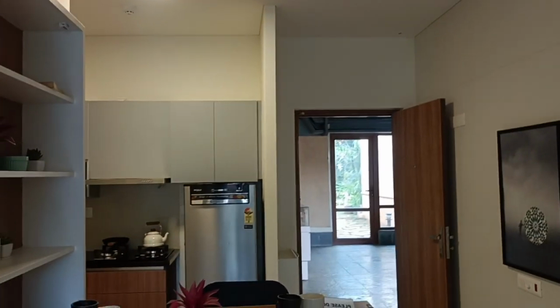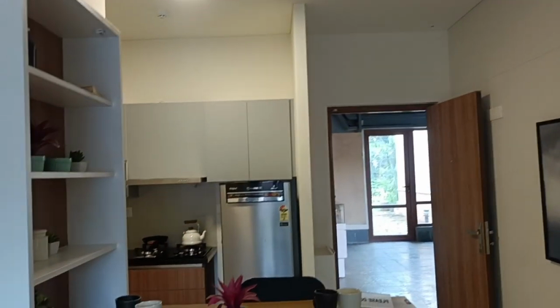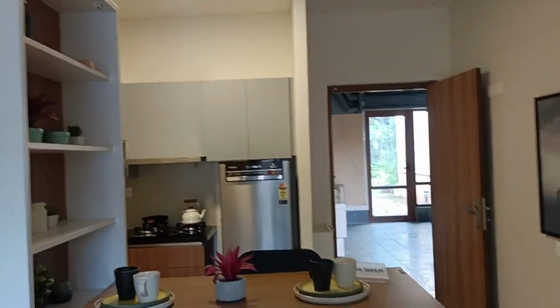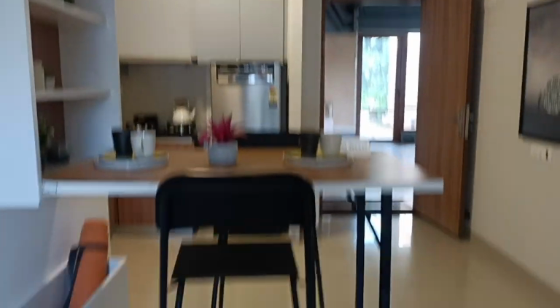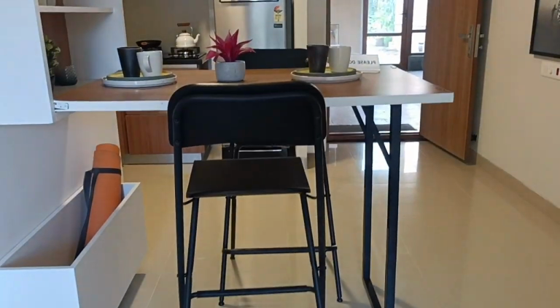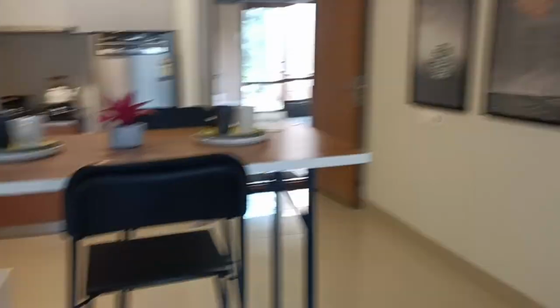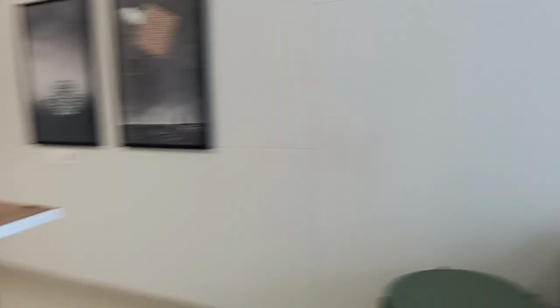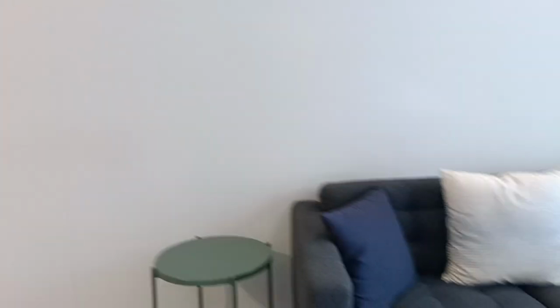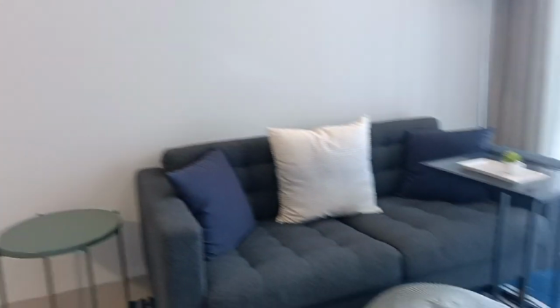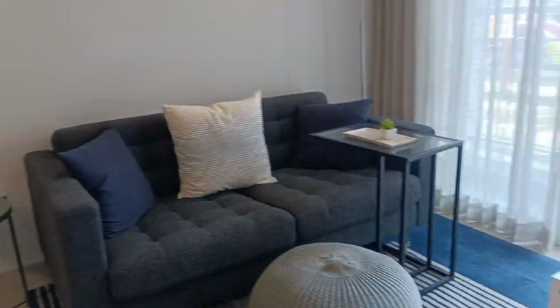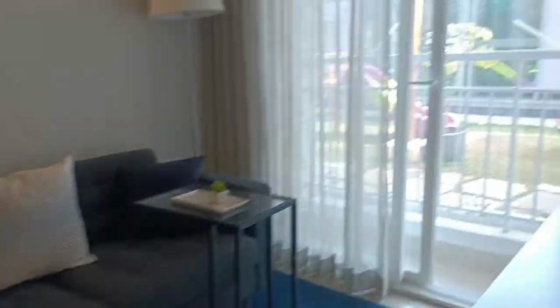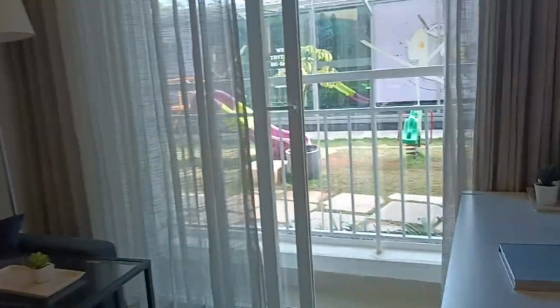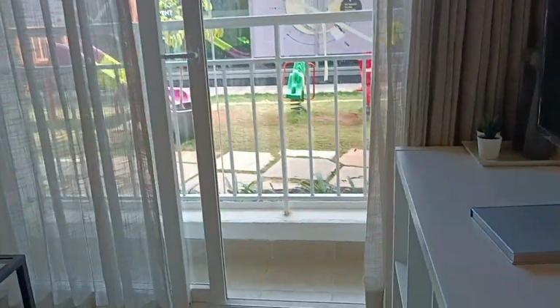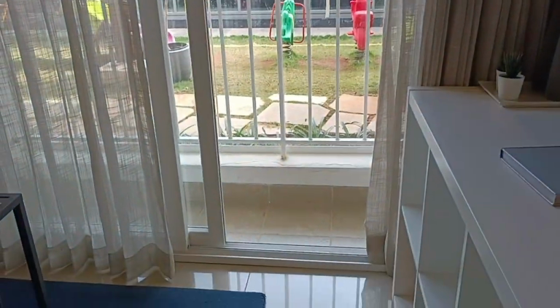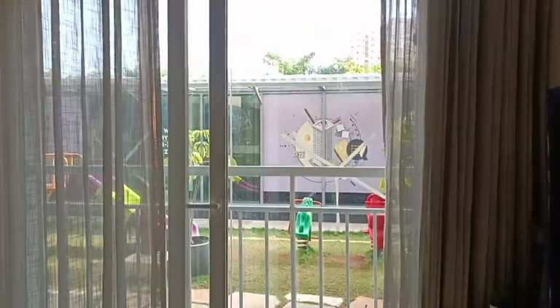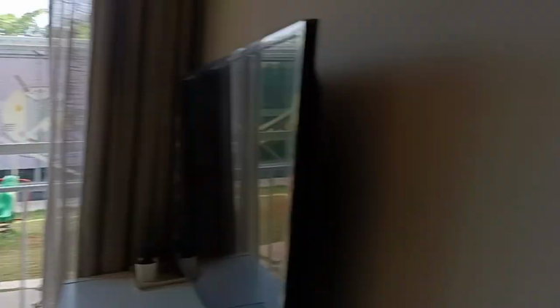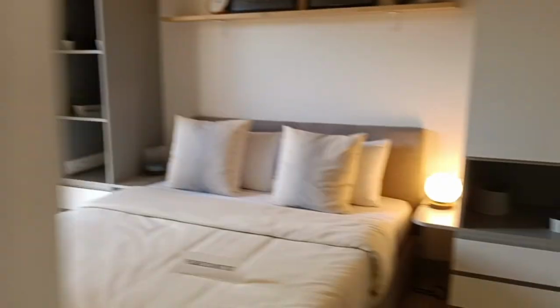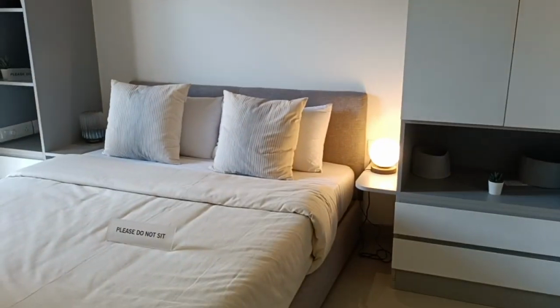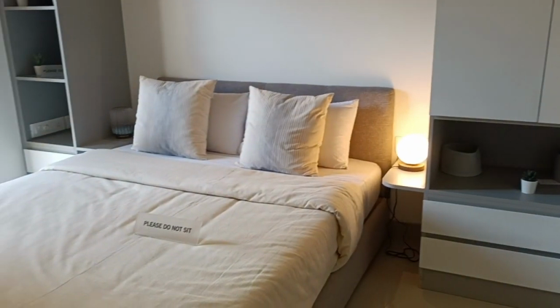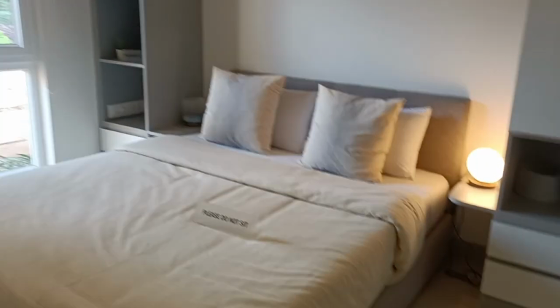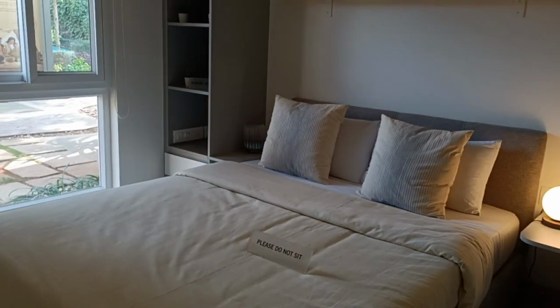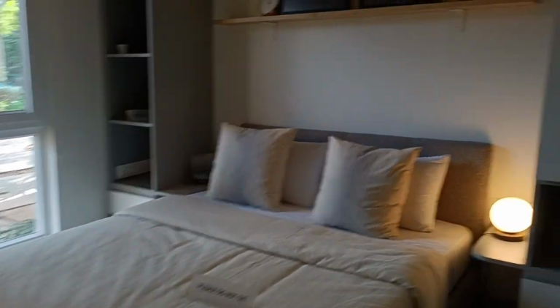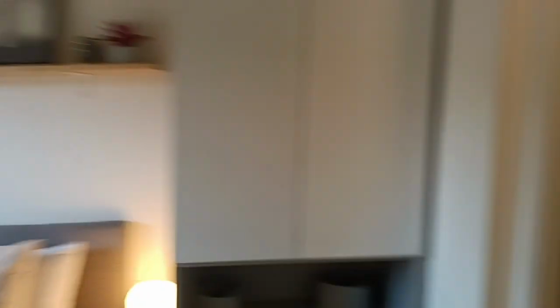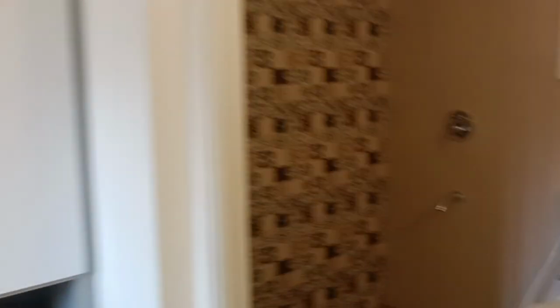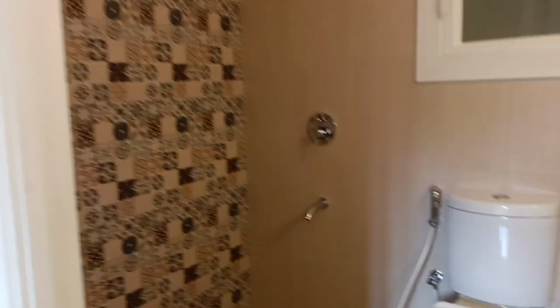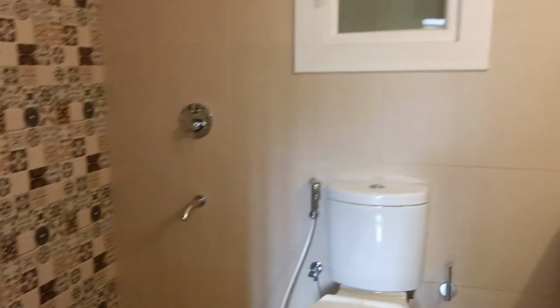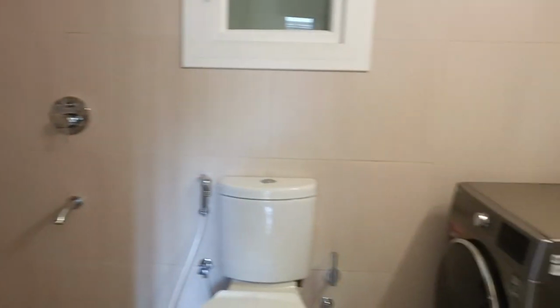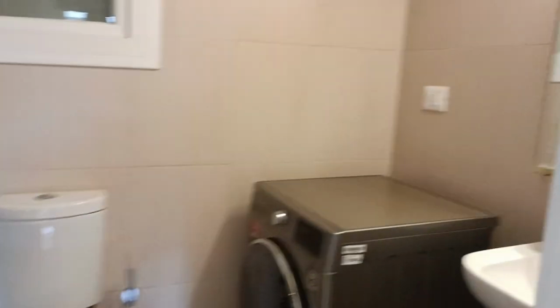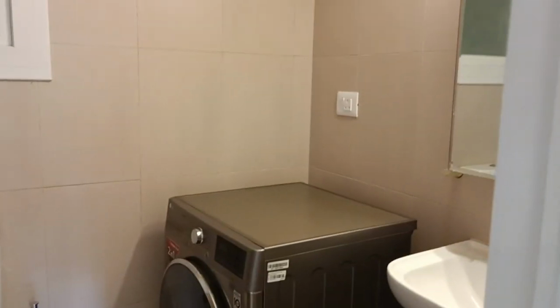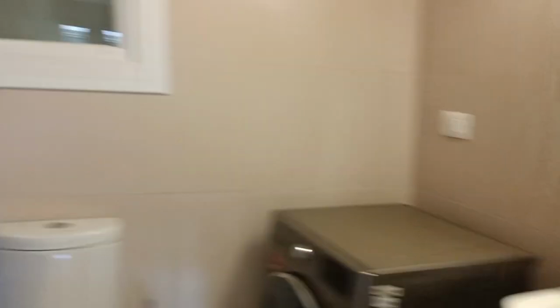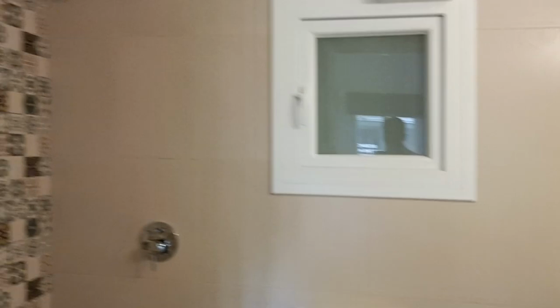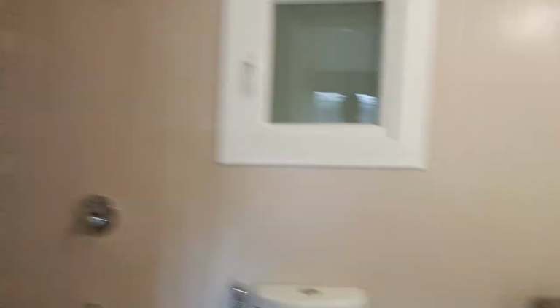So entrance, then the kitchen. Here is the dining area, then we have a living area, and then we have a balcony. Next we have a bedroom.